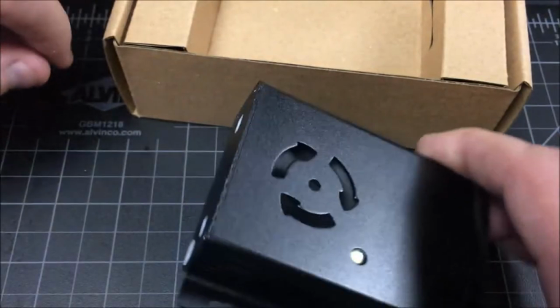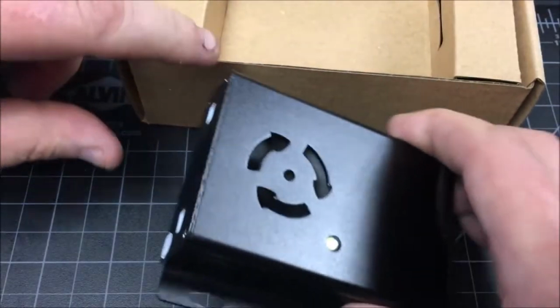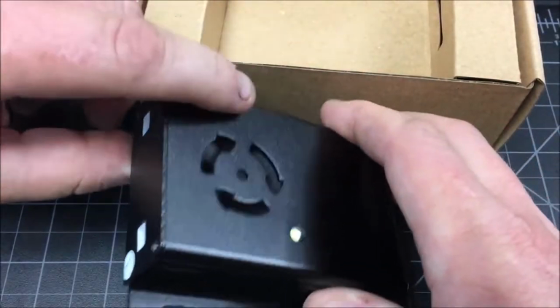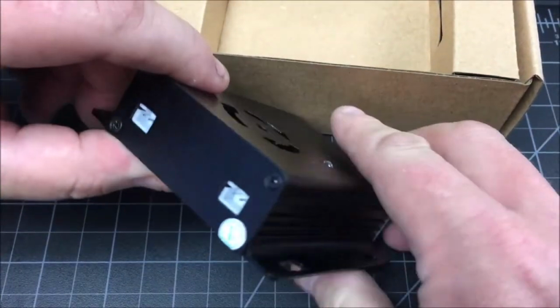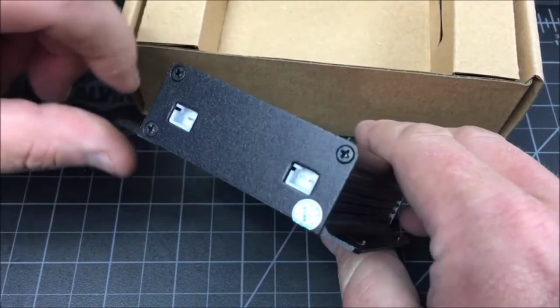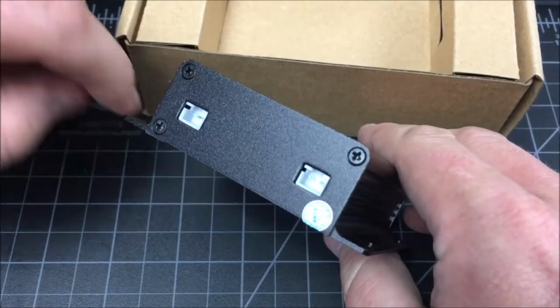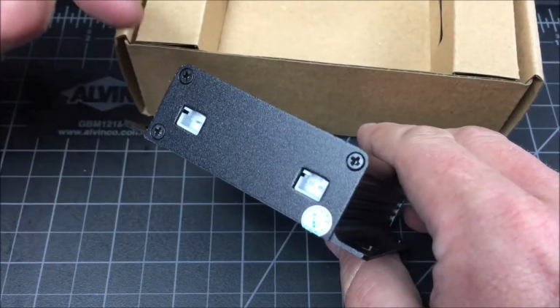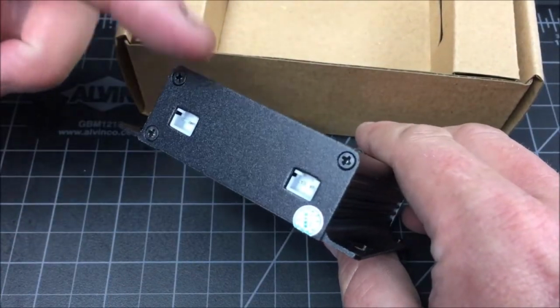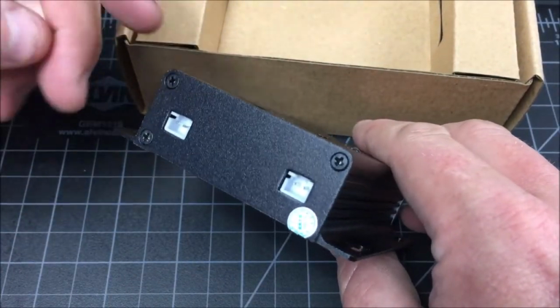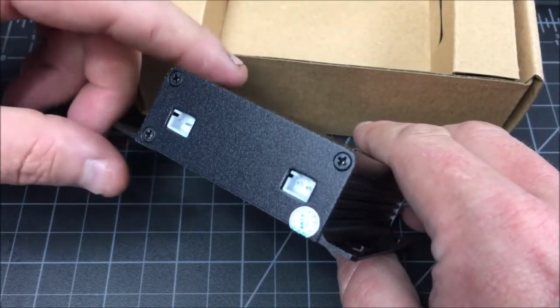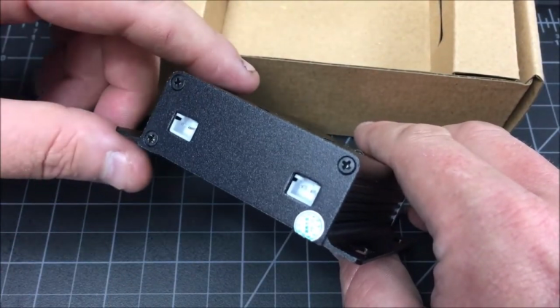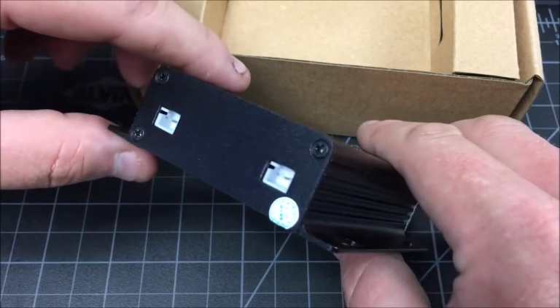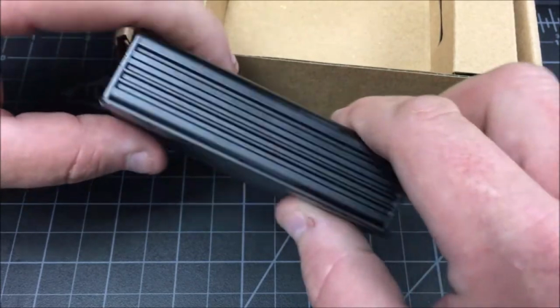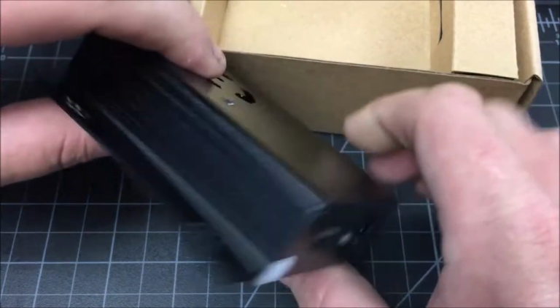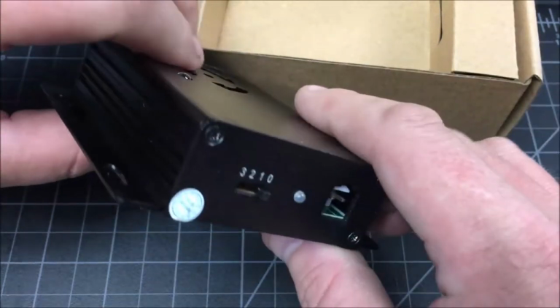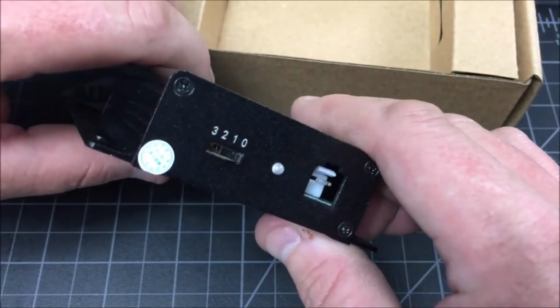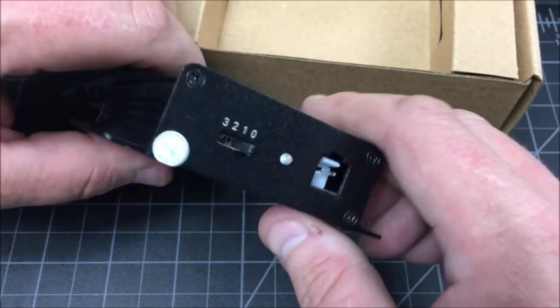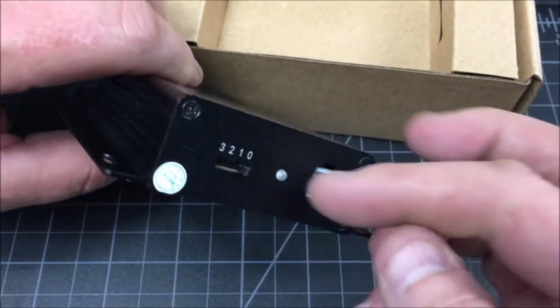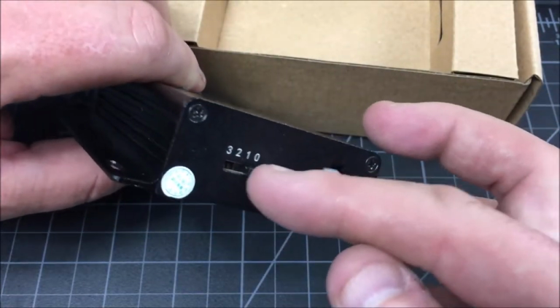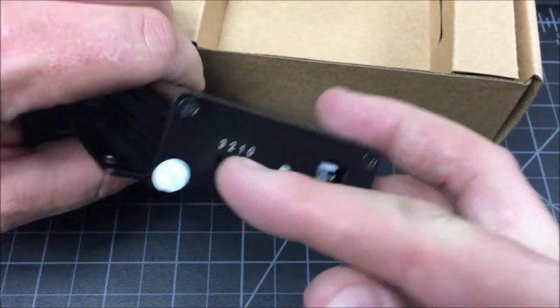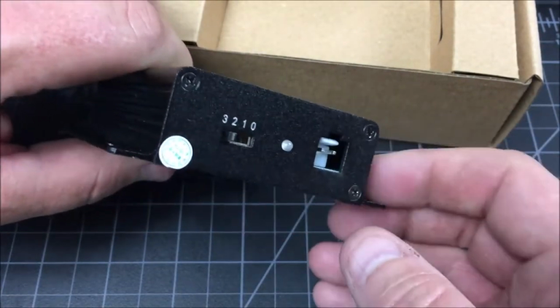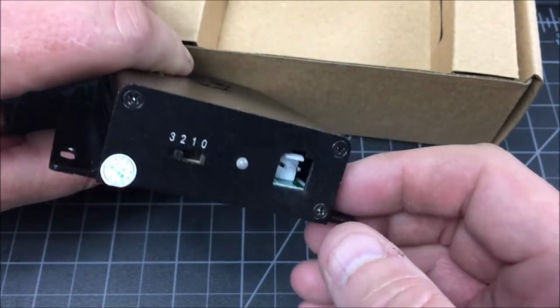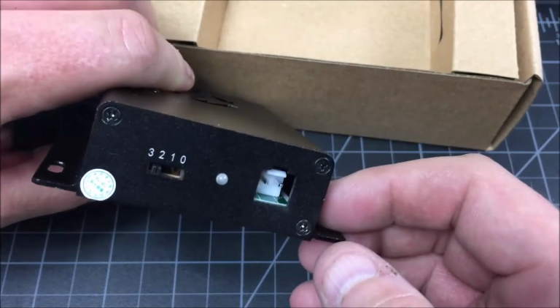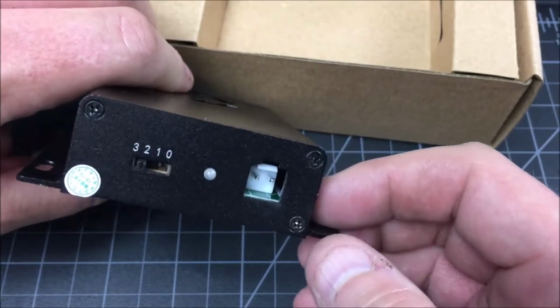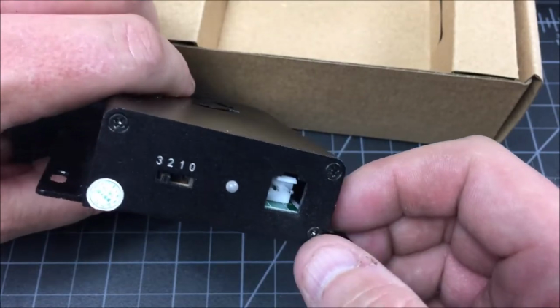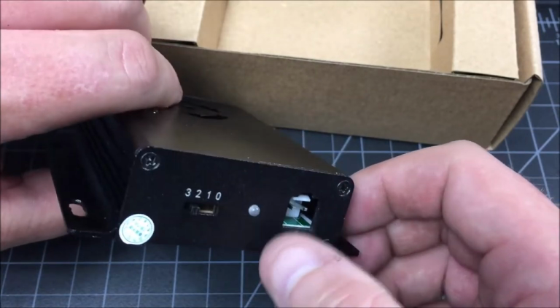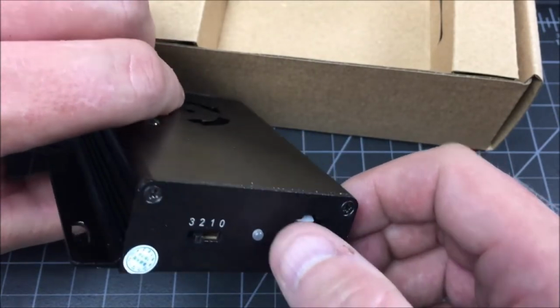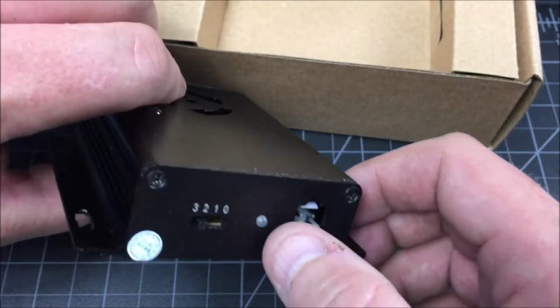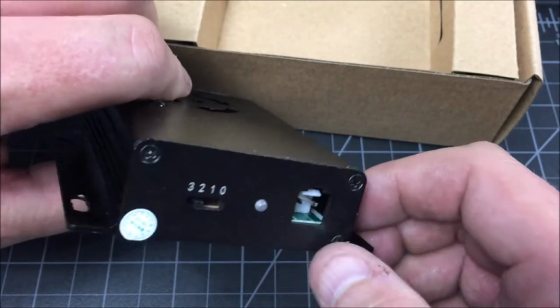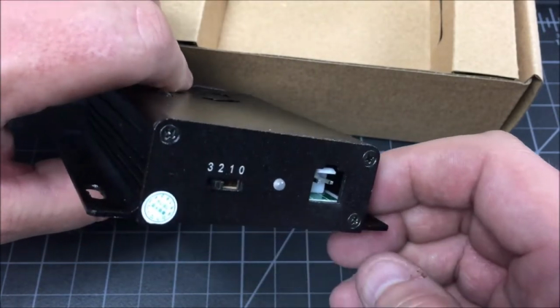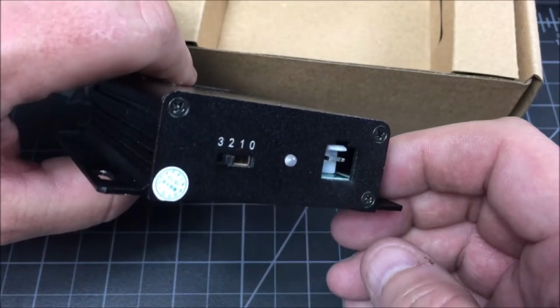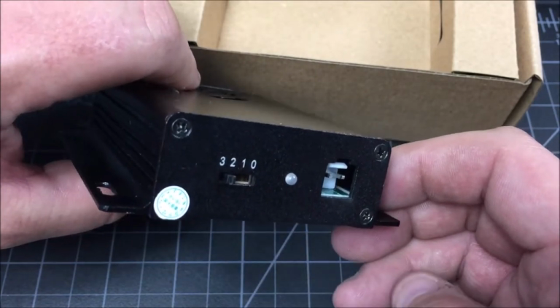So this is the product itself. This is where the two extra LED remote plug-ins are. On the other side you've got these different mode switches, and then a mode light here to tell you if it's operating or not.